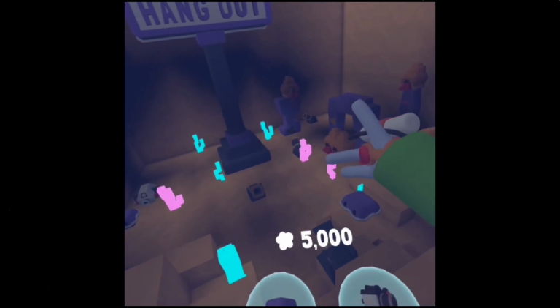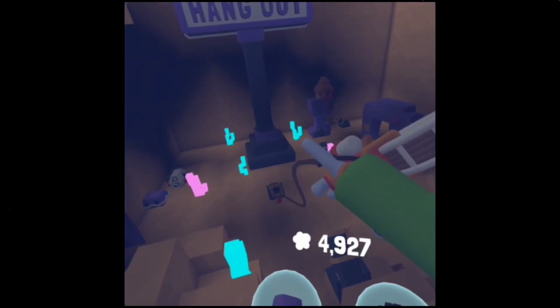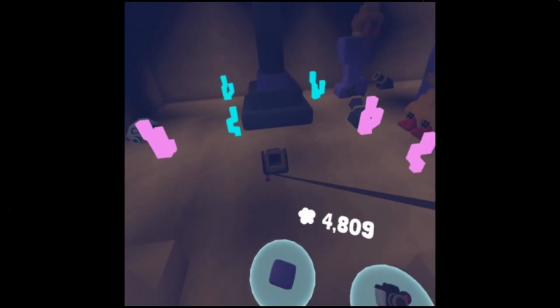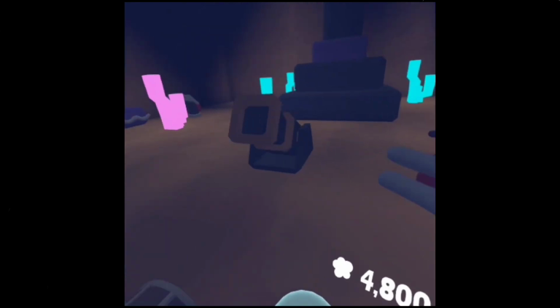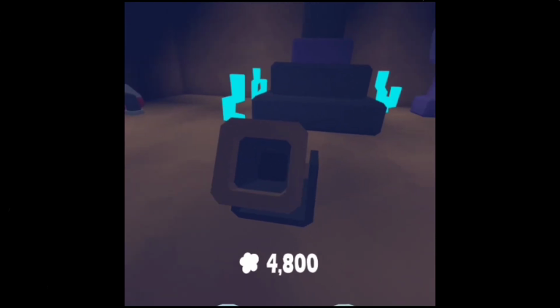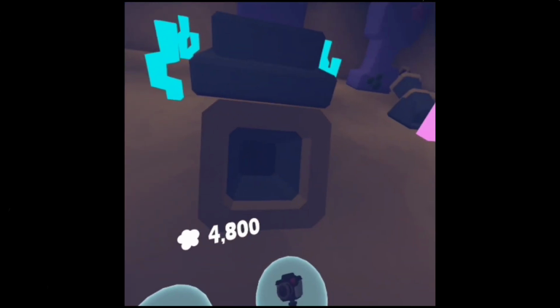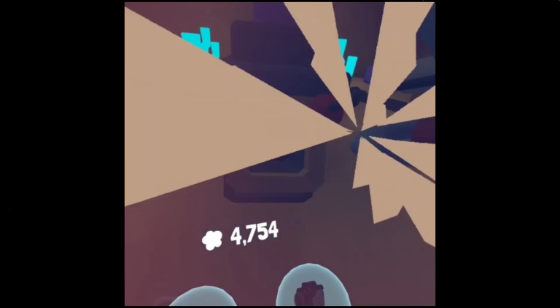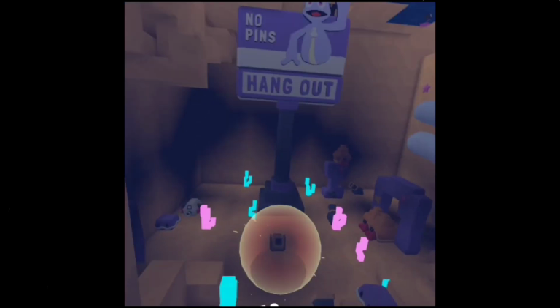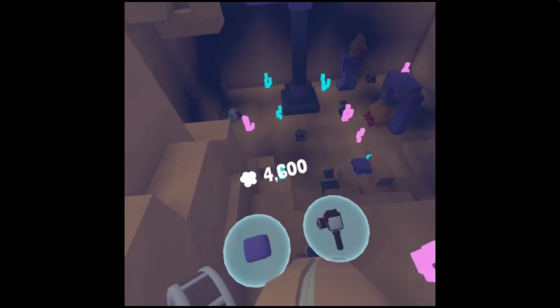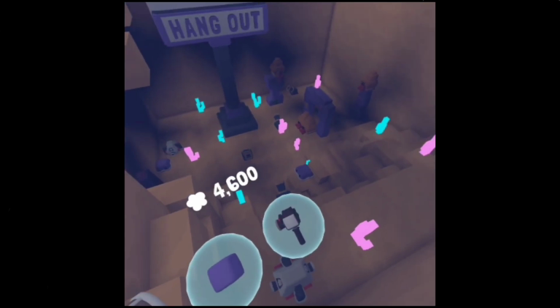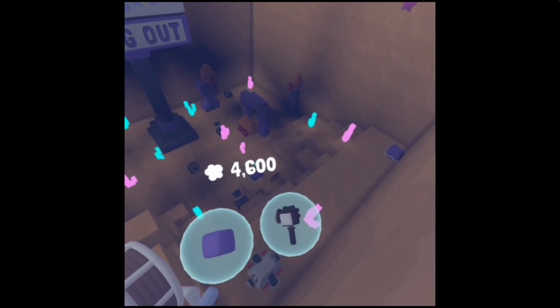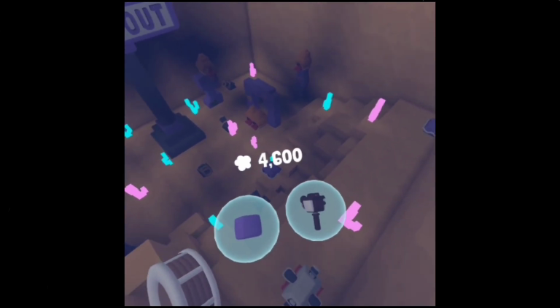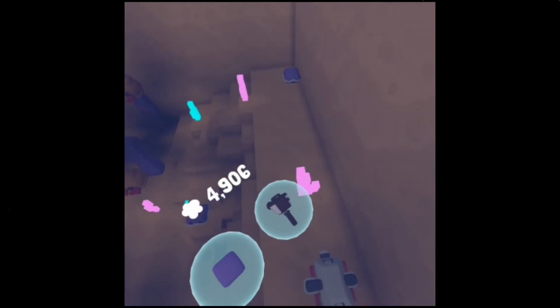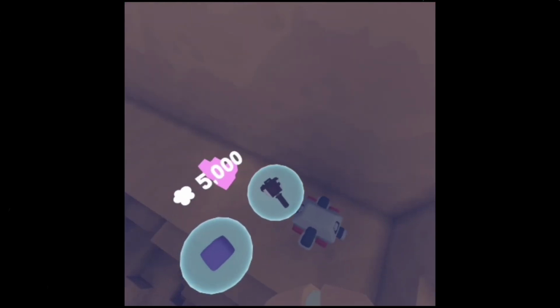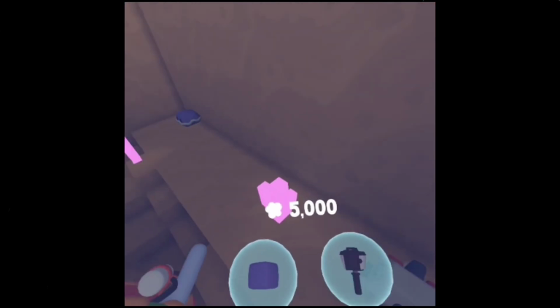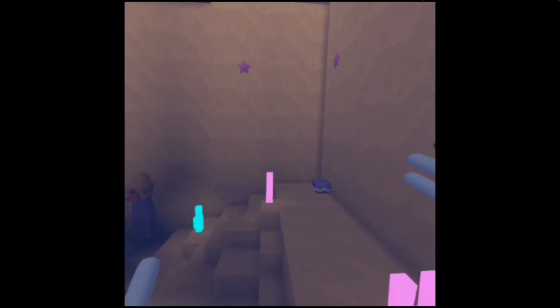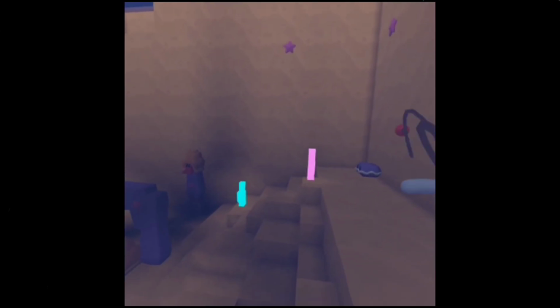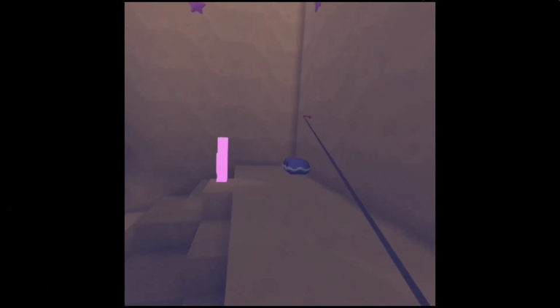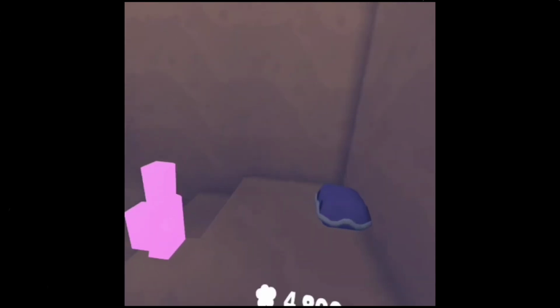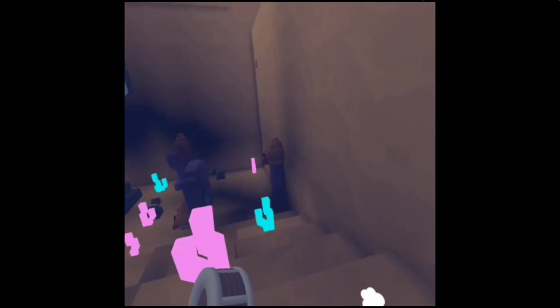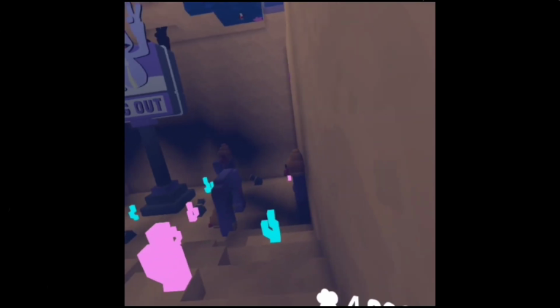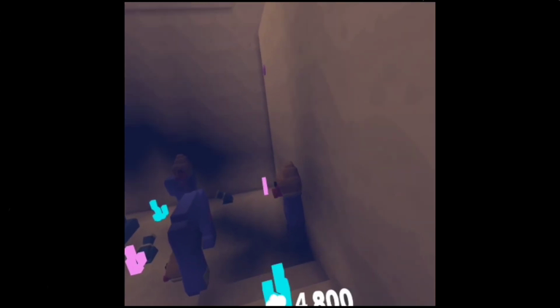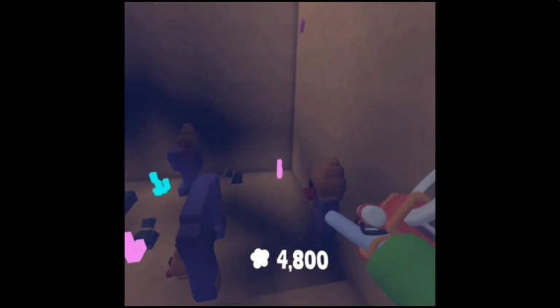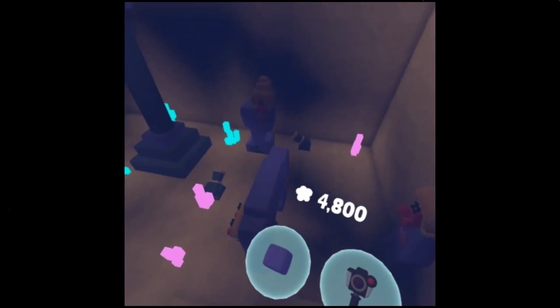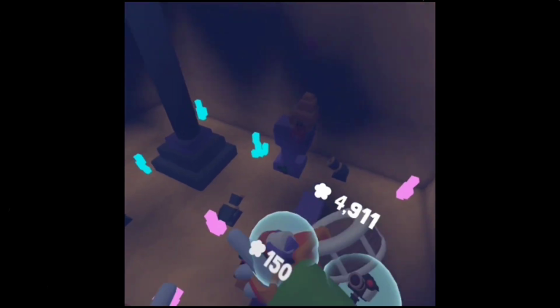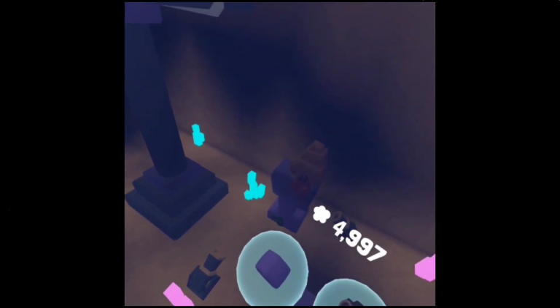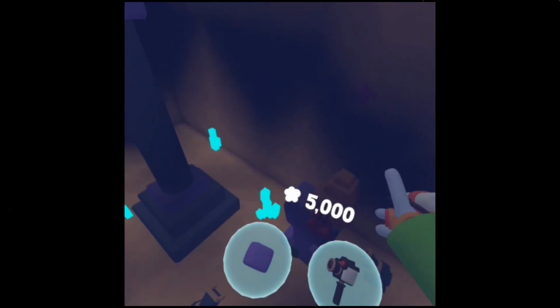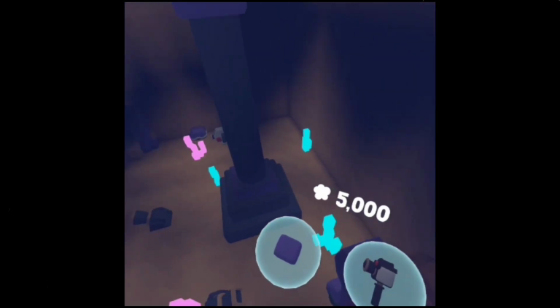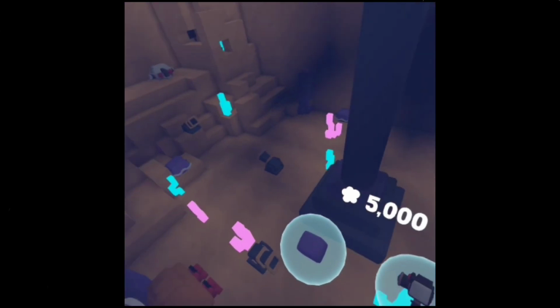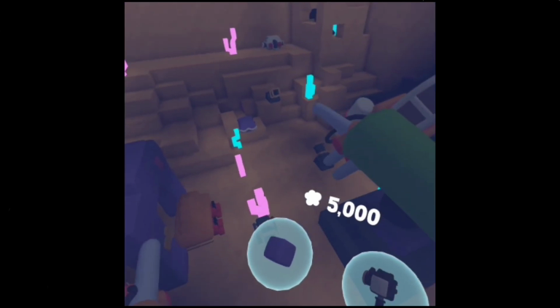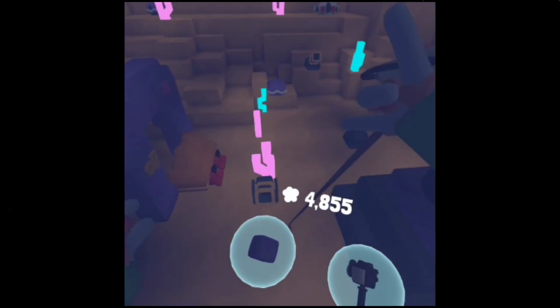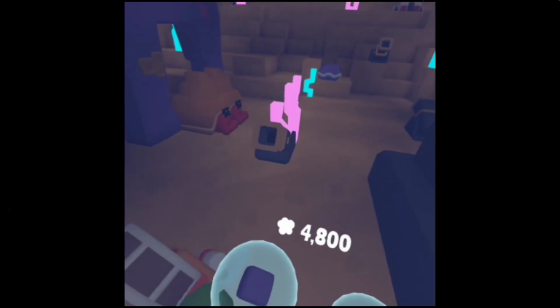And down here we have a cannon, a stuffing machine, a clam, and several hermit crabs. Cannon.